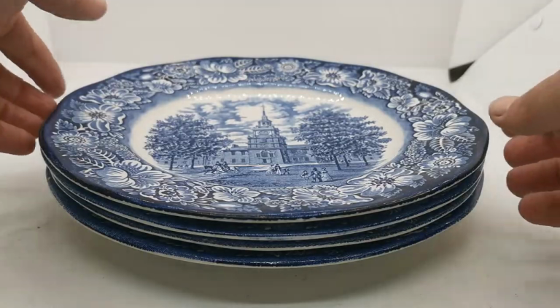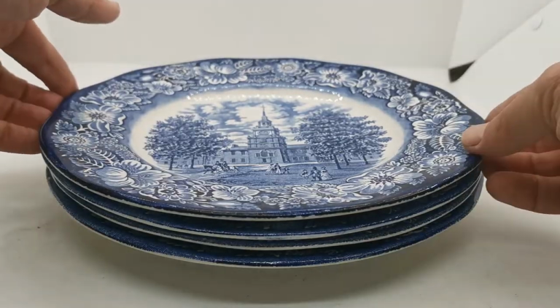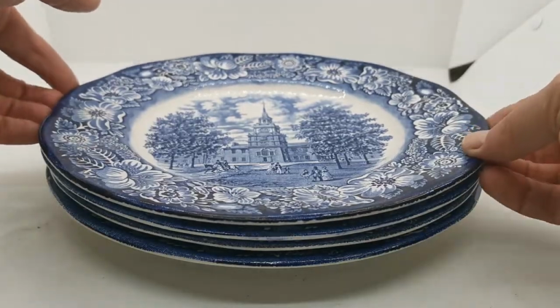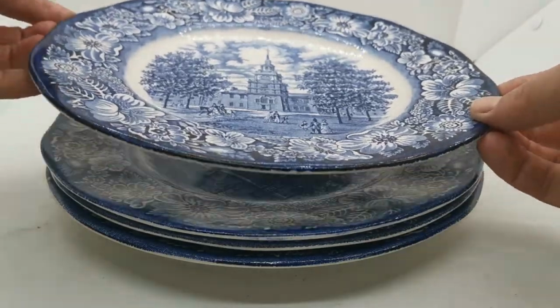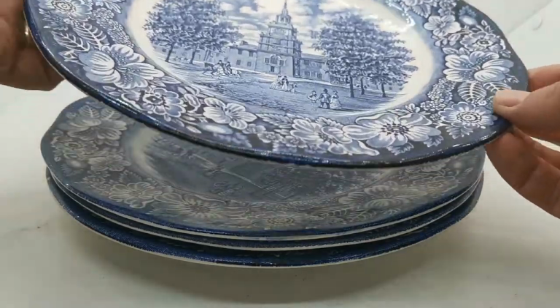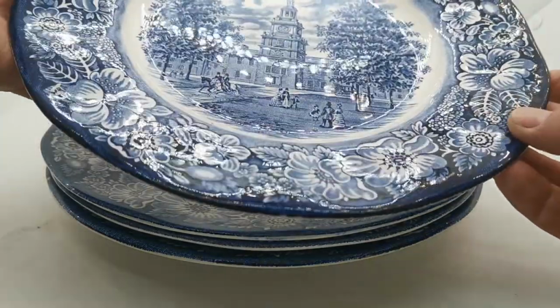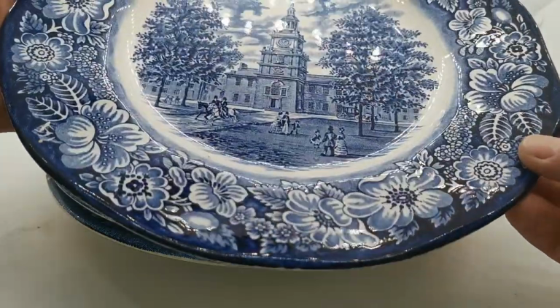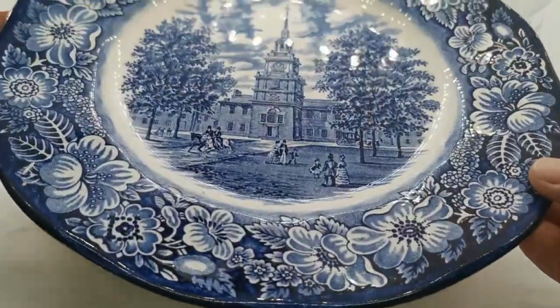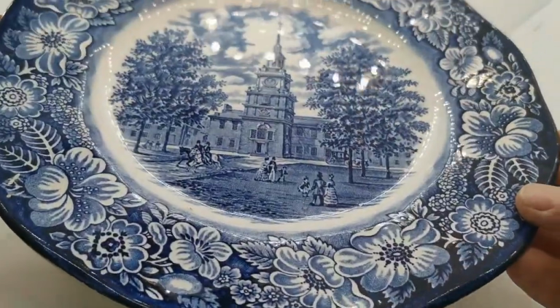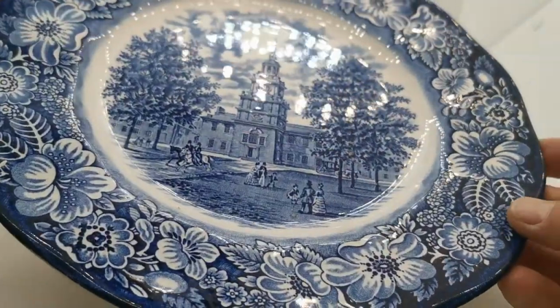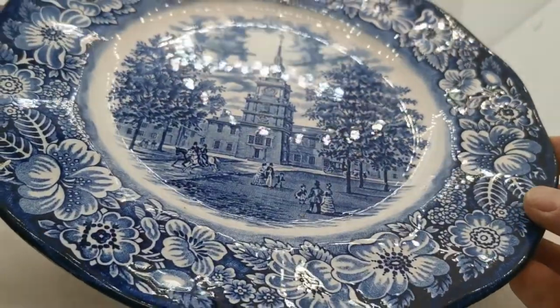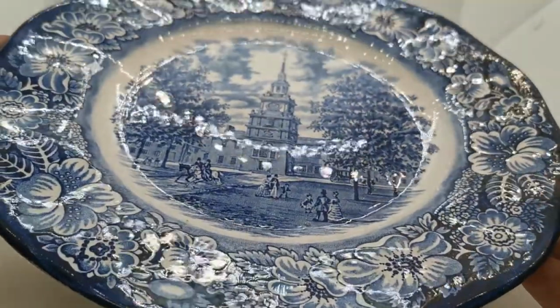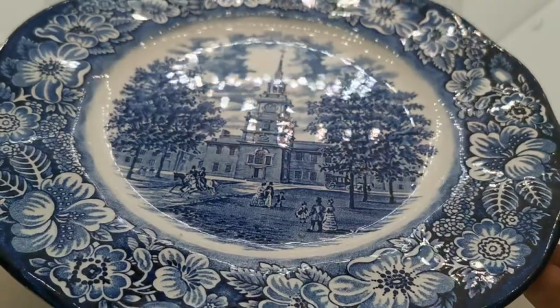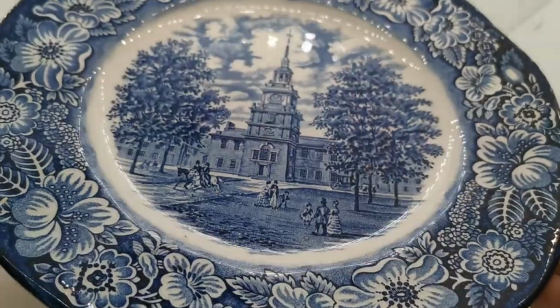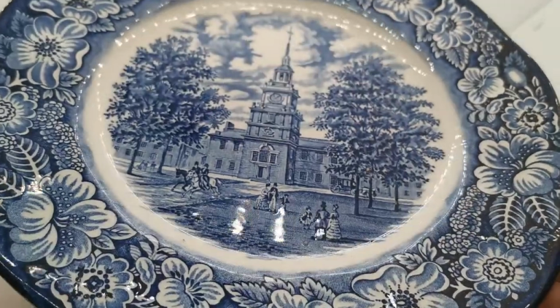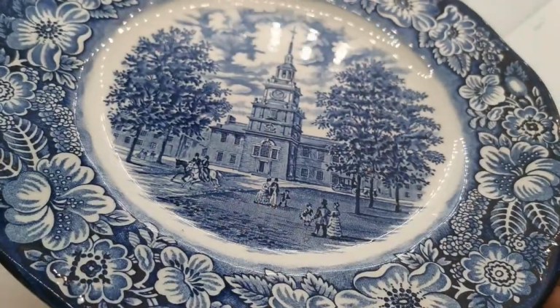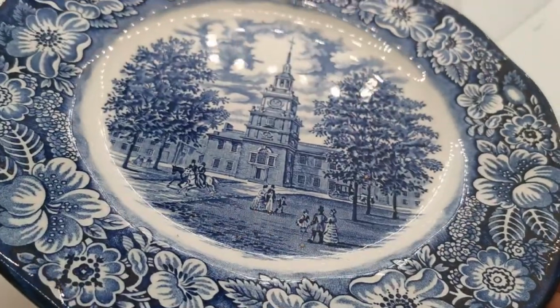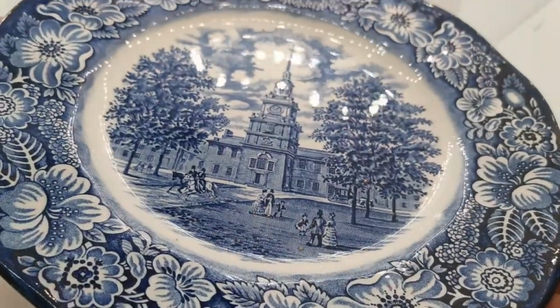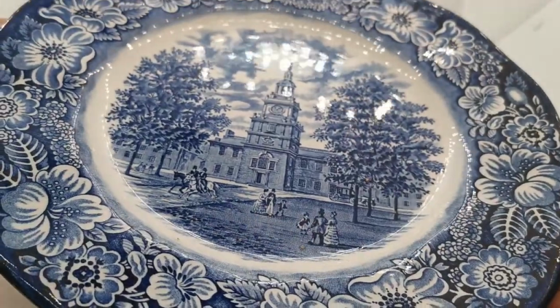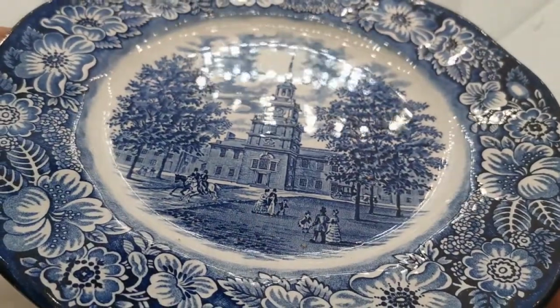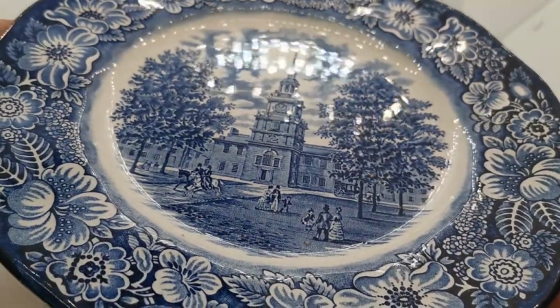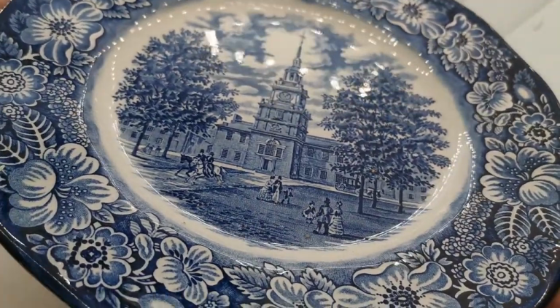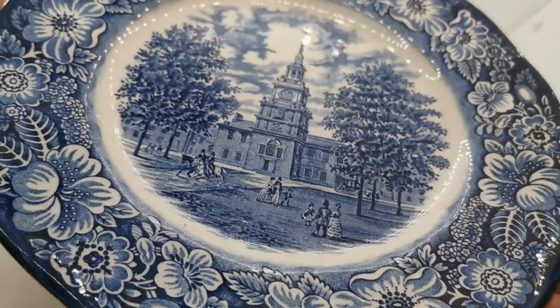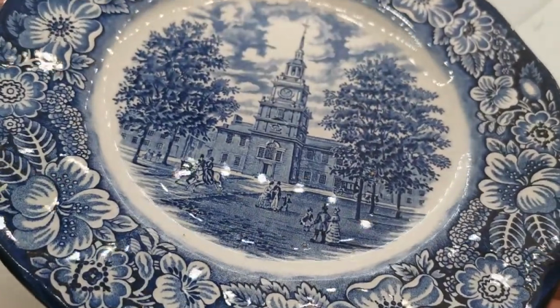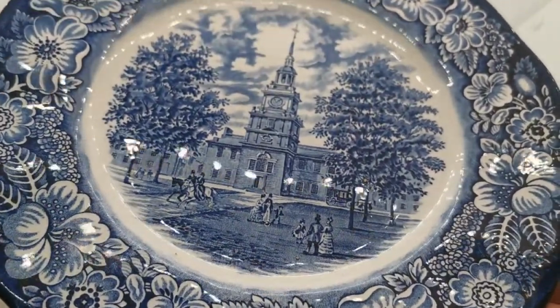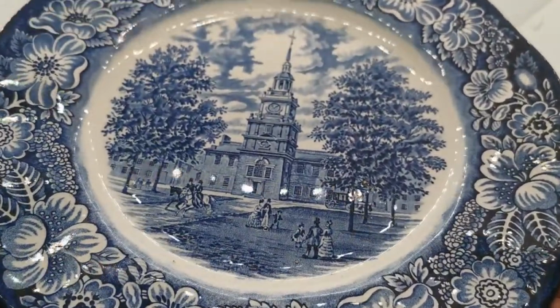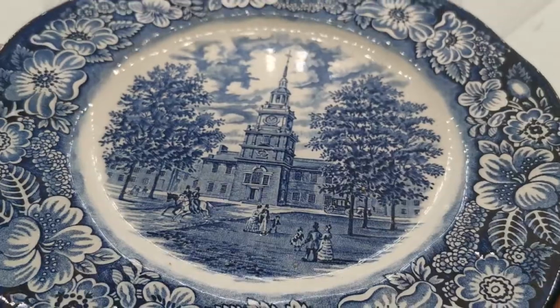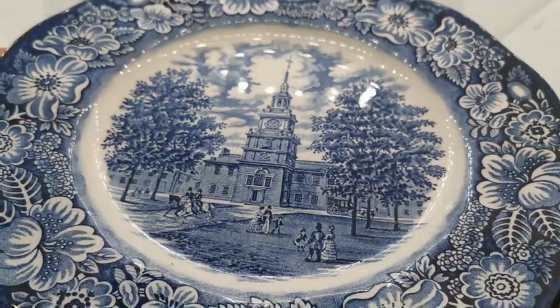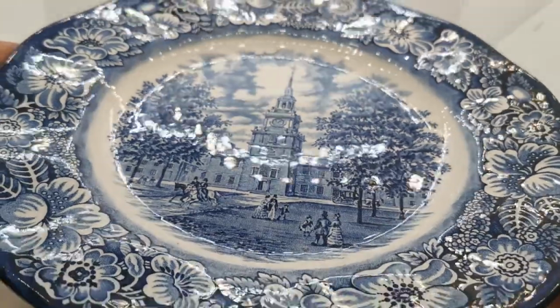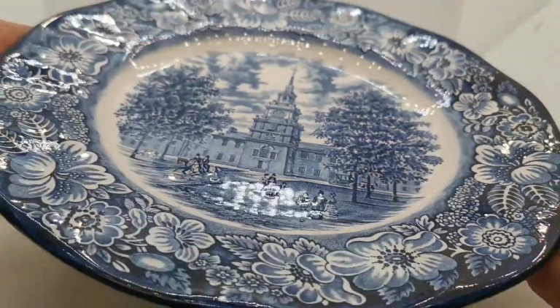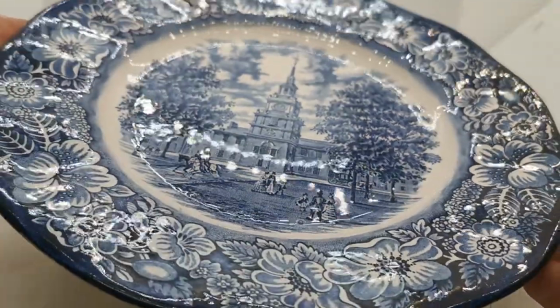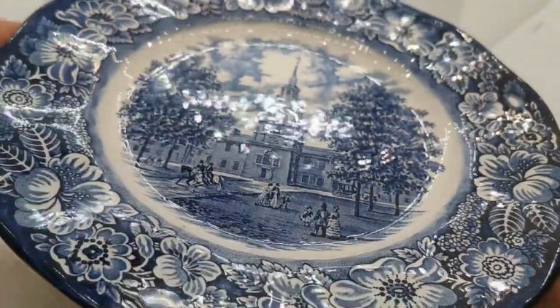Let me just show you over these plates because they're rather fine. We don't usually get sets of these — they usually come through as individual pieces. They were sold as collectors or display plates, so very rarely have they had any use.